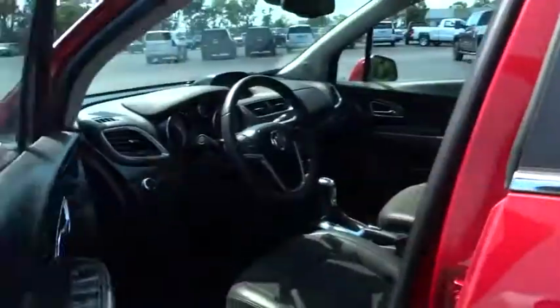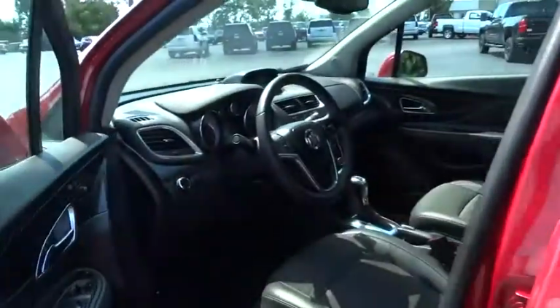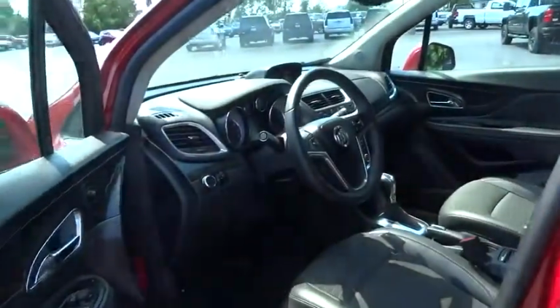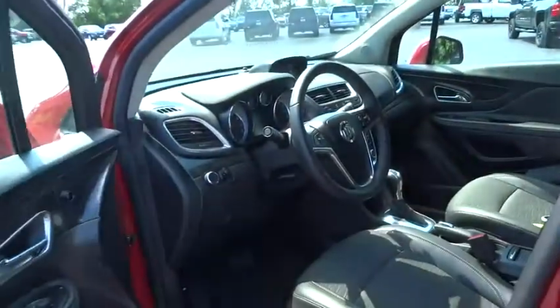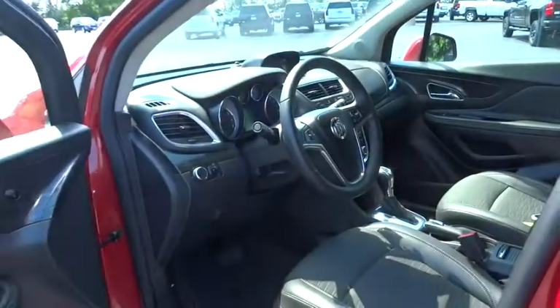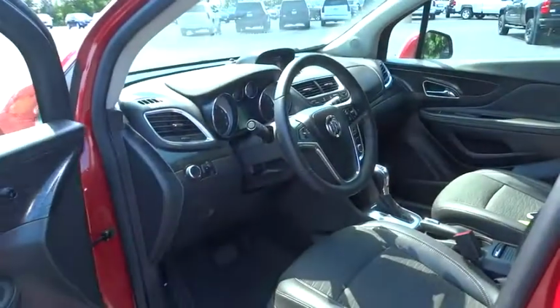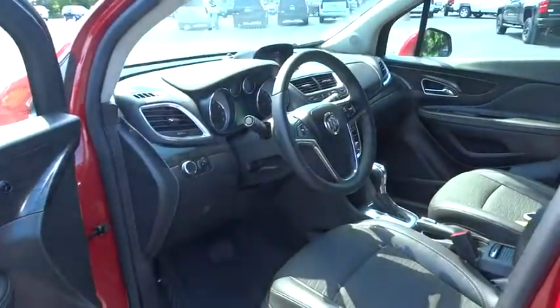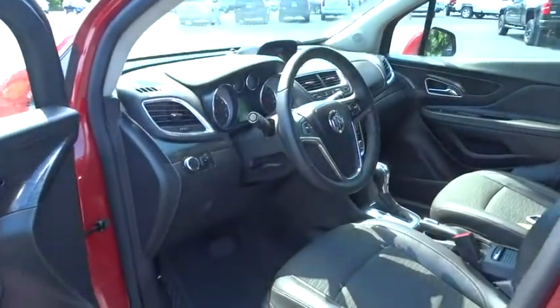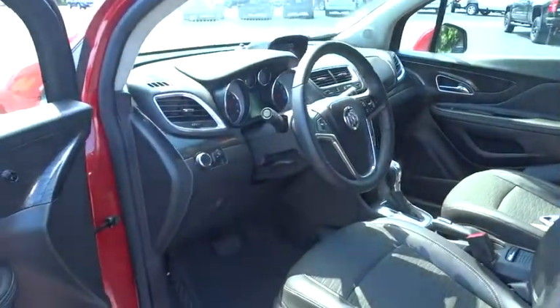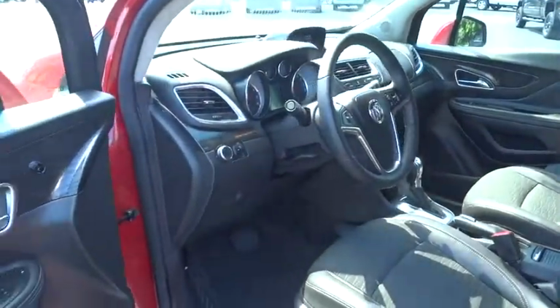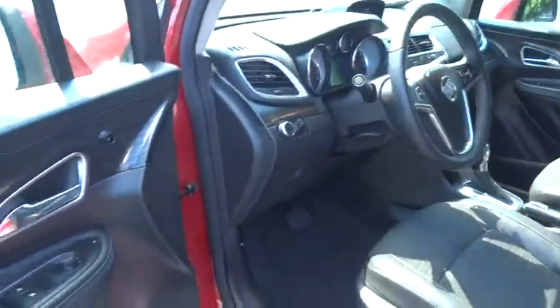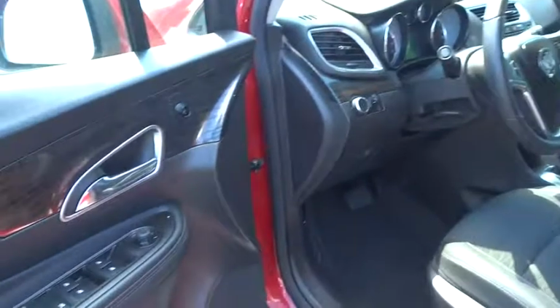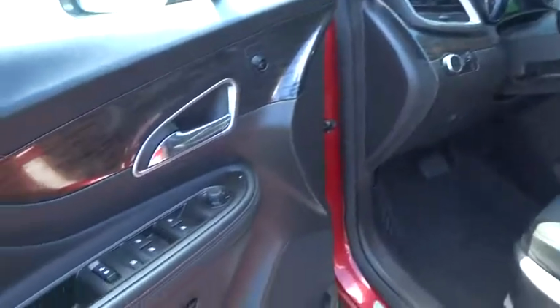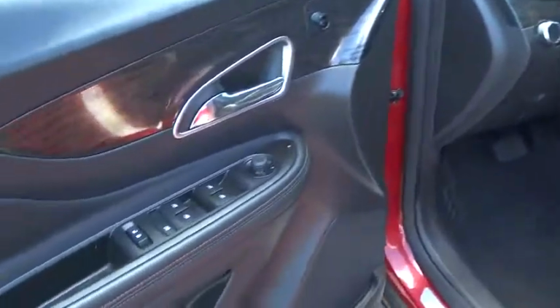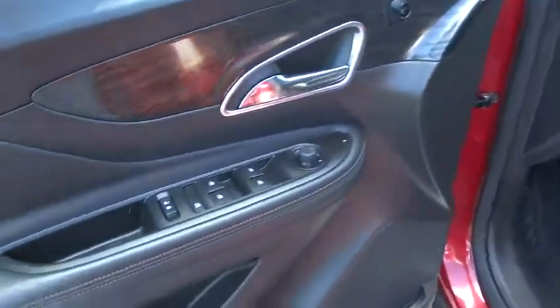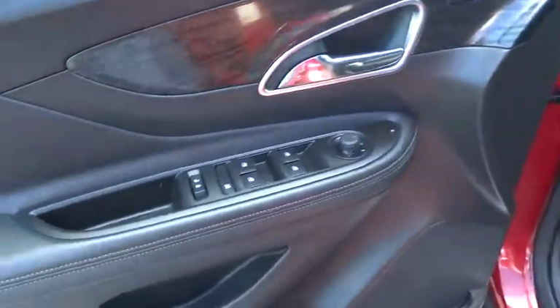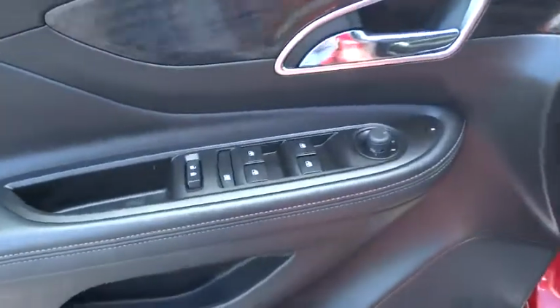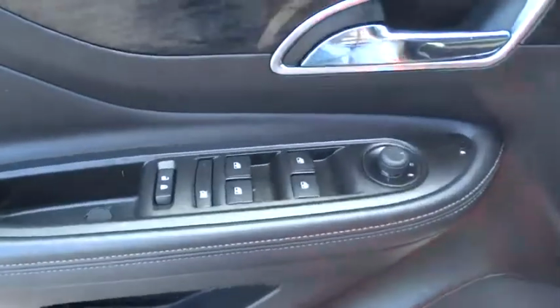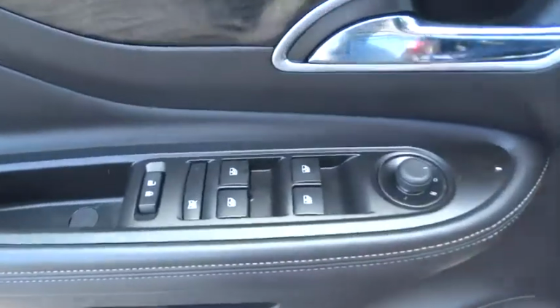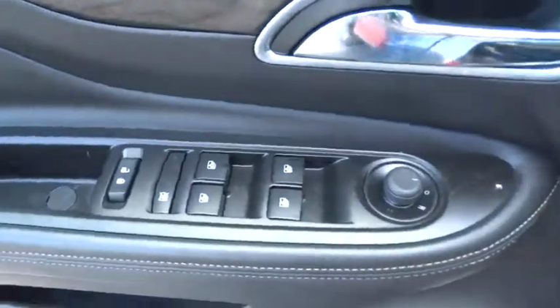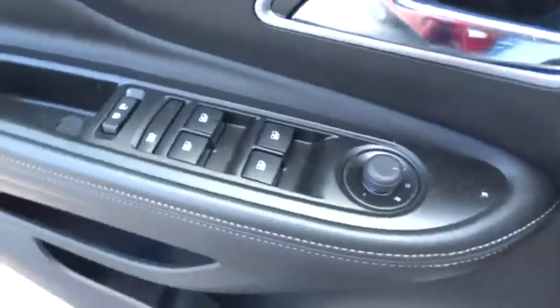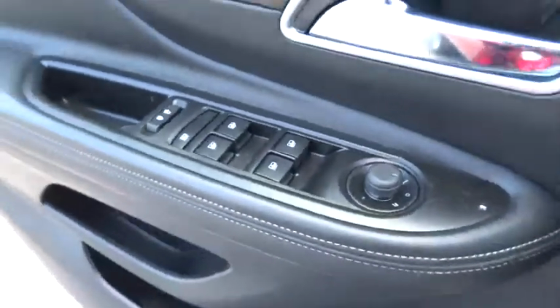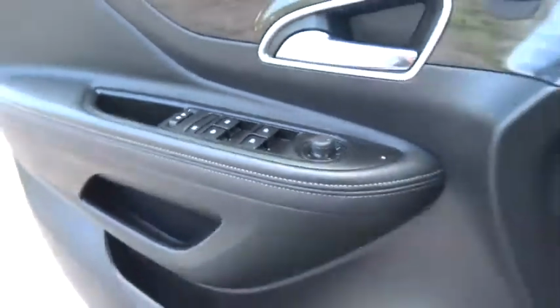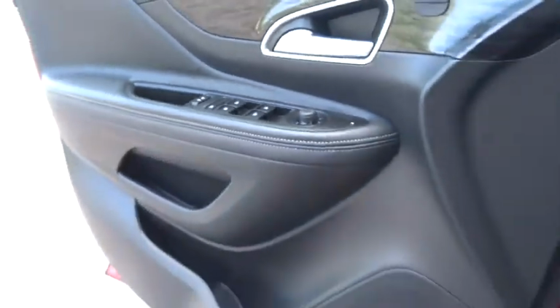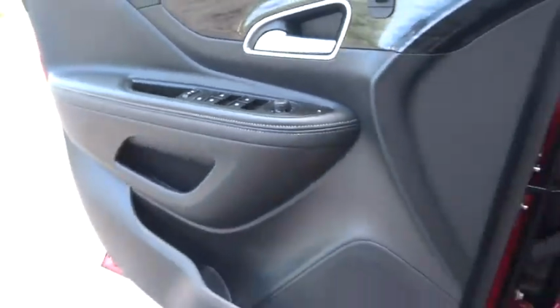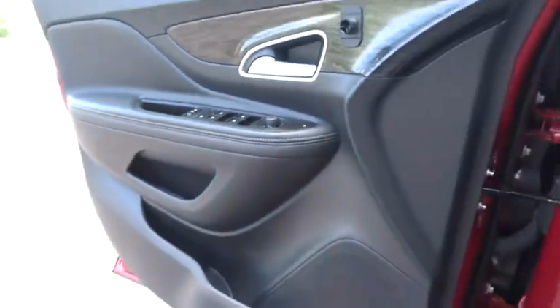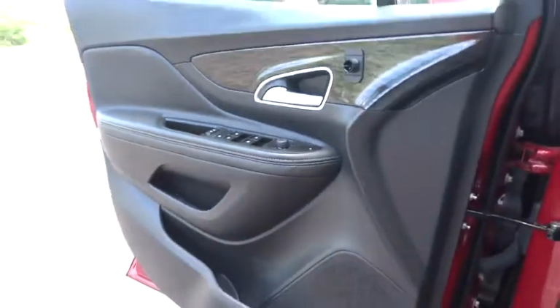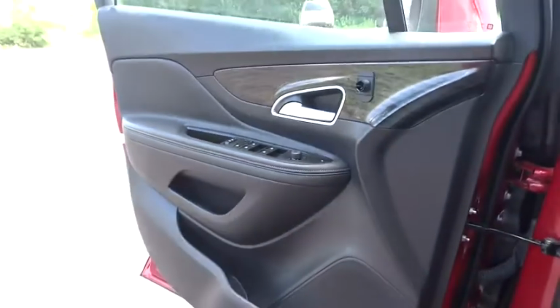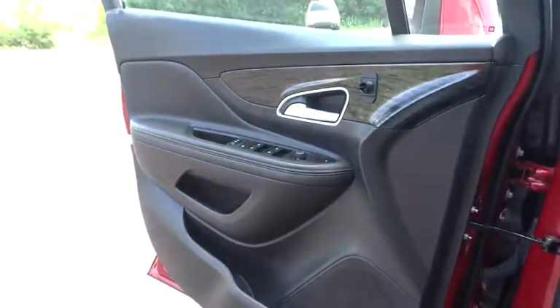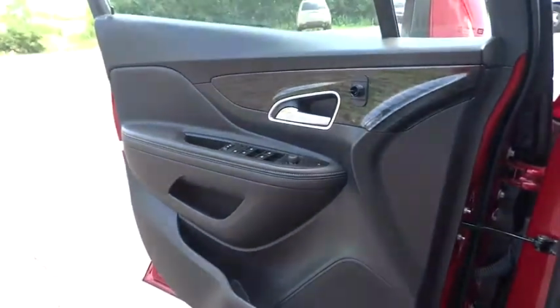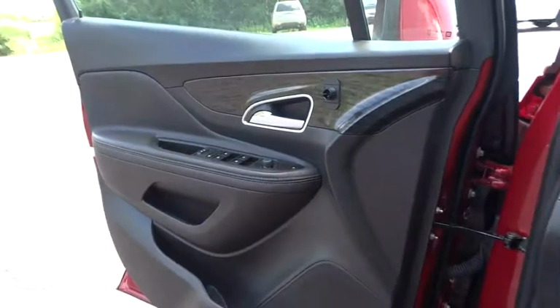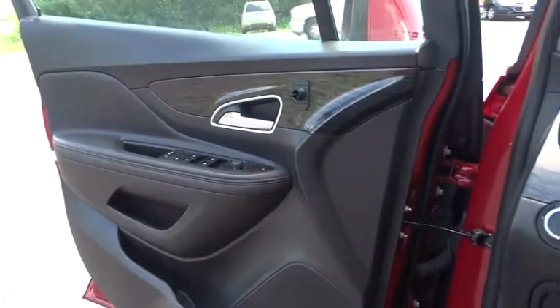Standard features that would make any car owner smile. This vehicle has less than 25,000 miles. Here are some of this vehicle's great options.